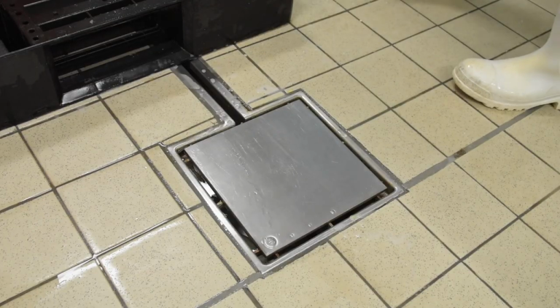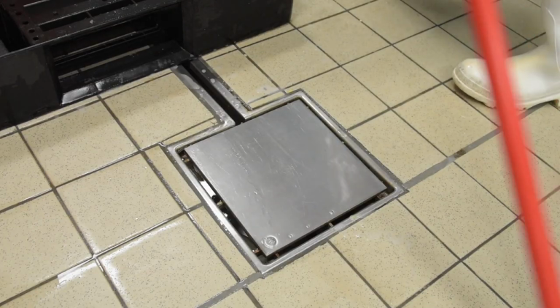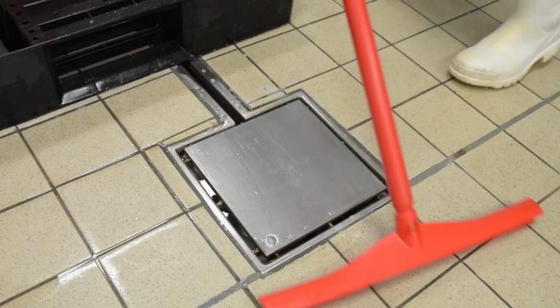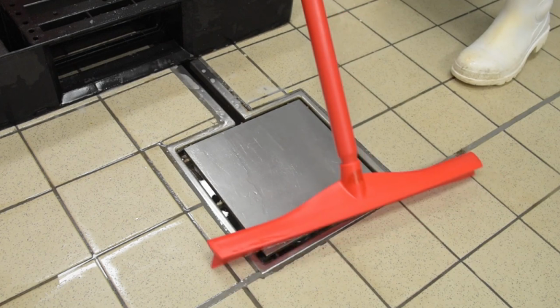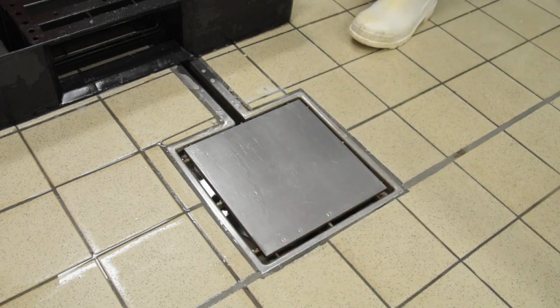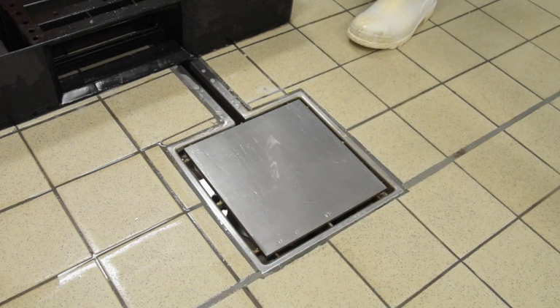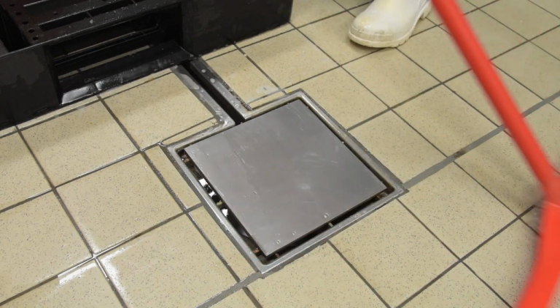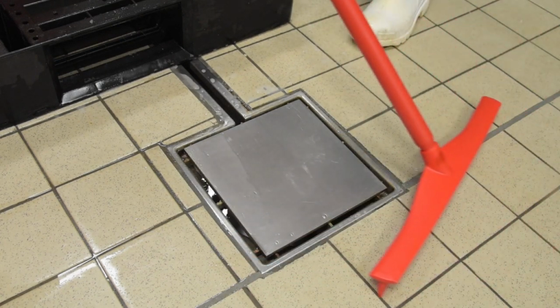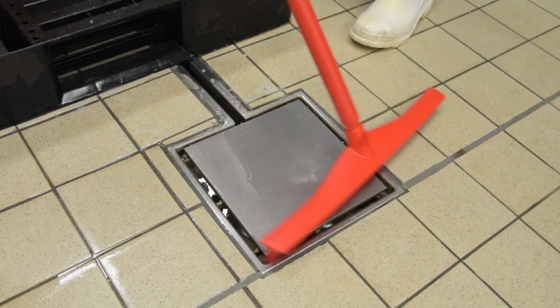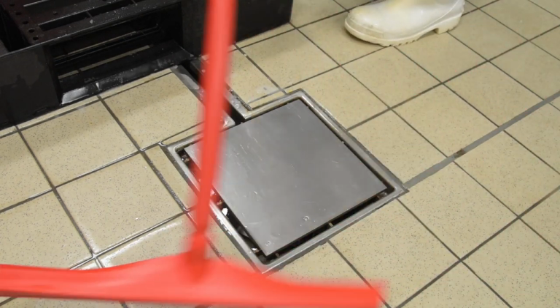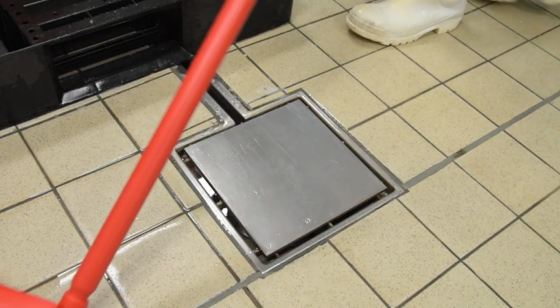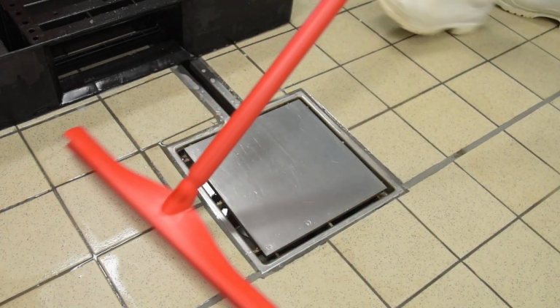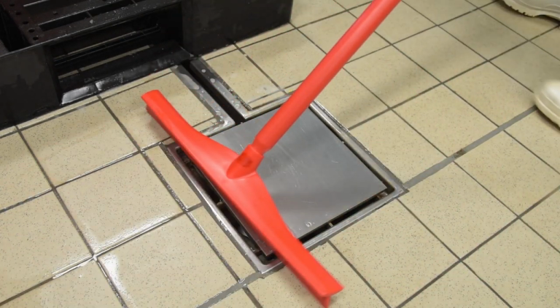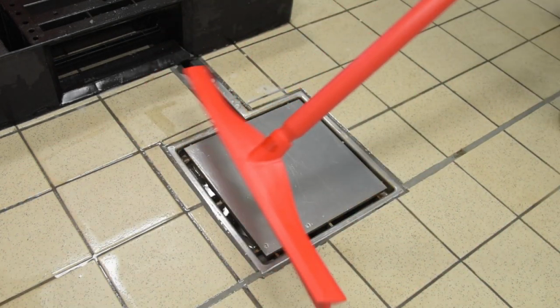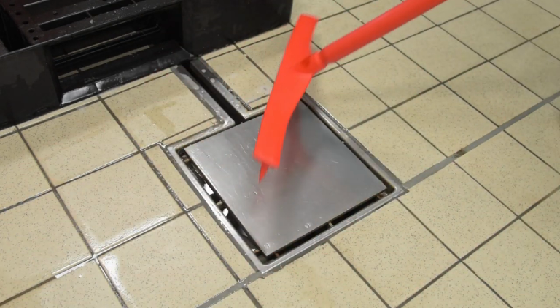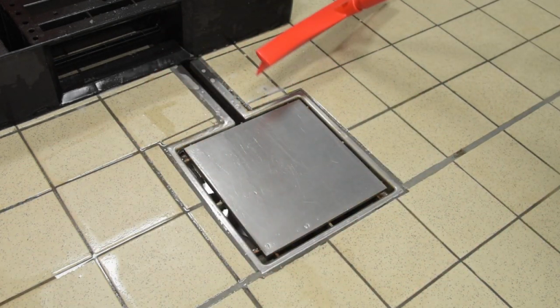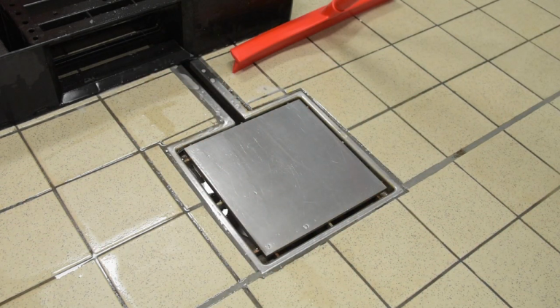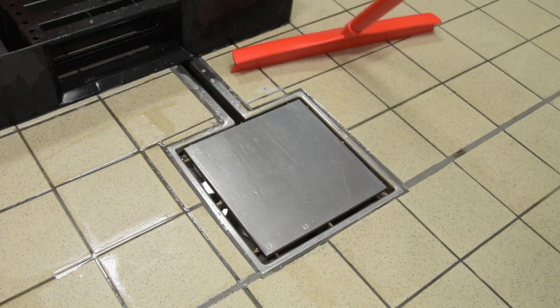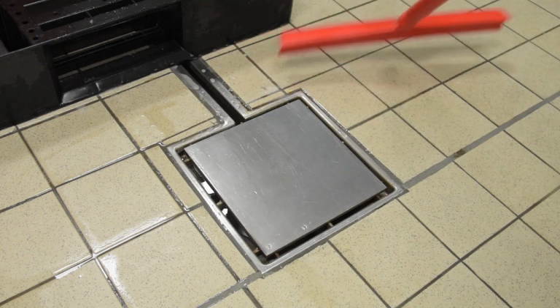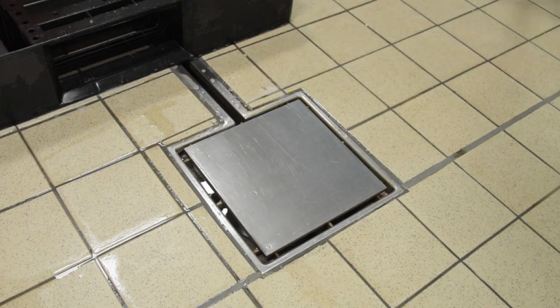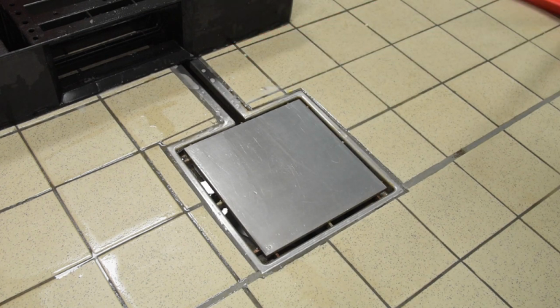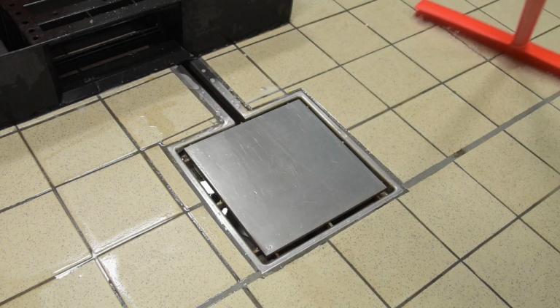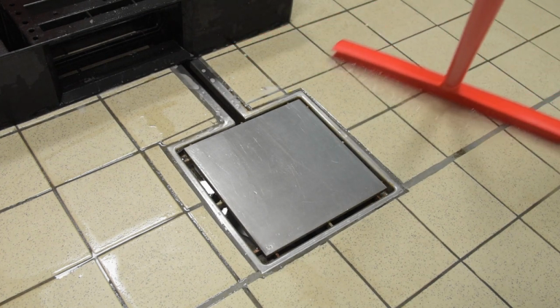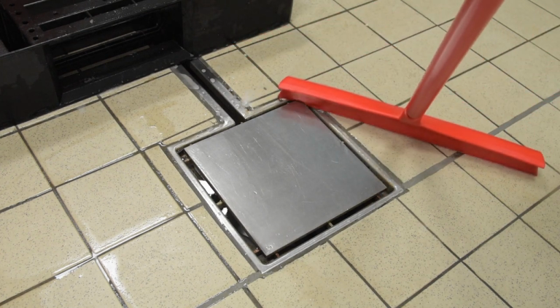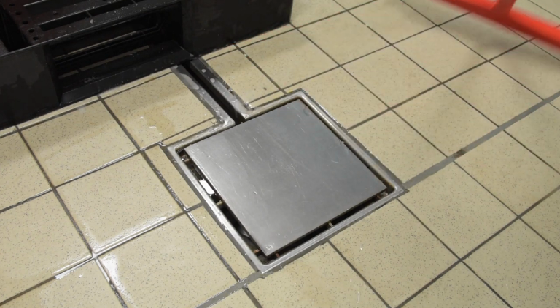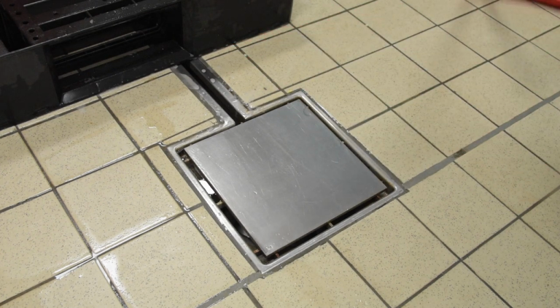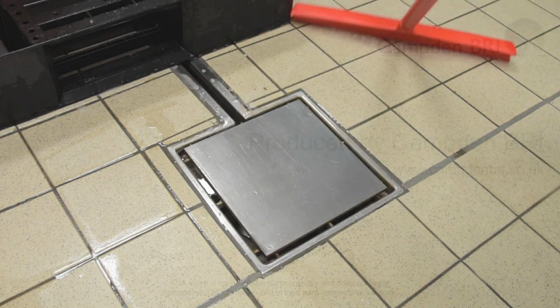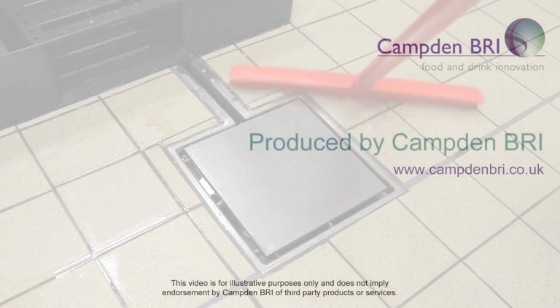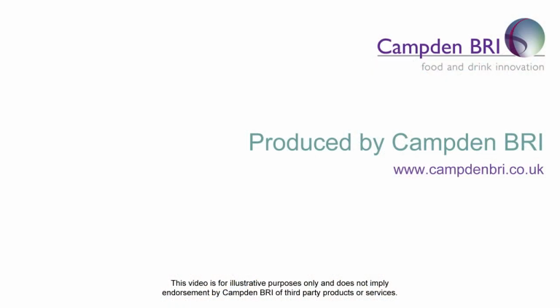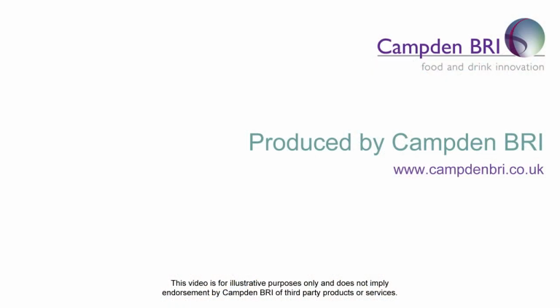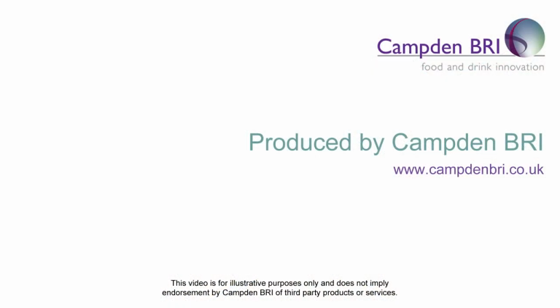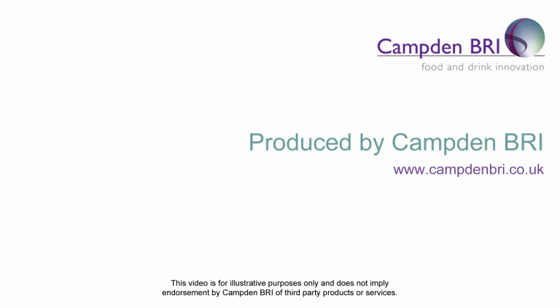Squeegee any excess liquid down the drain. Clean and disinfect the equipment and store in a designated location.